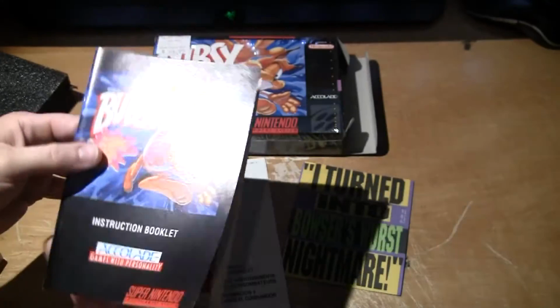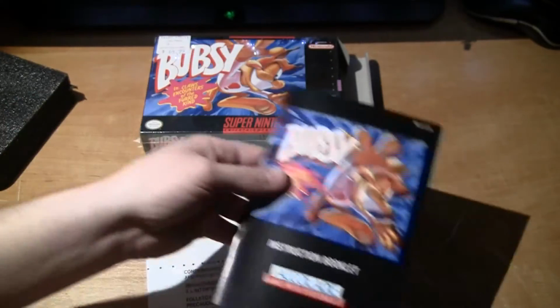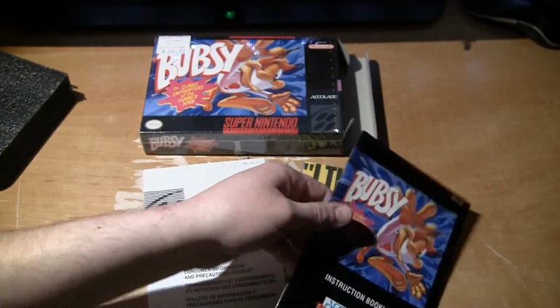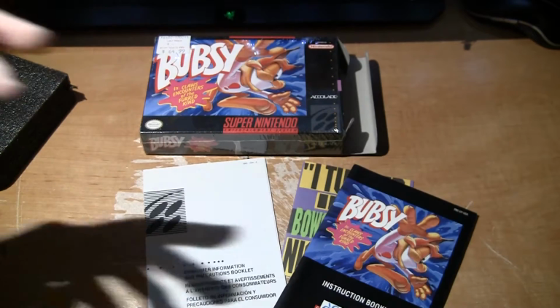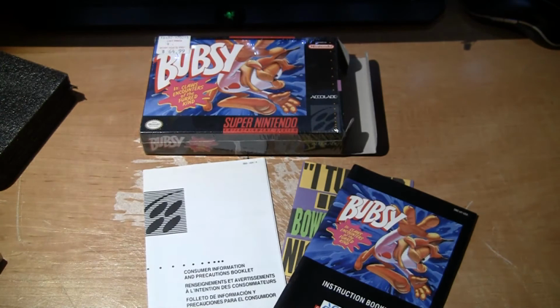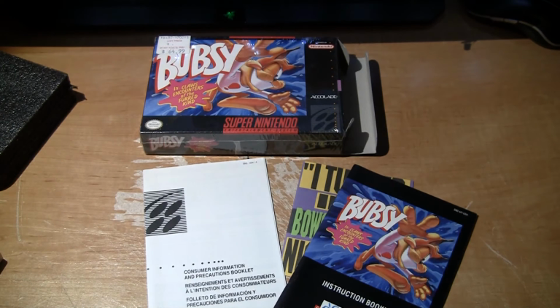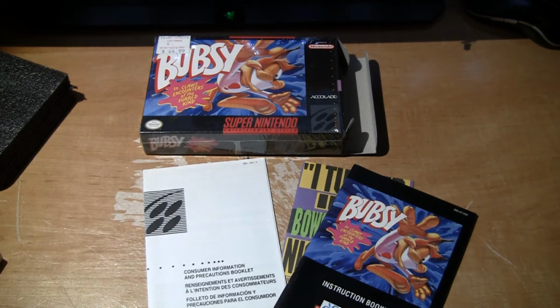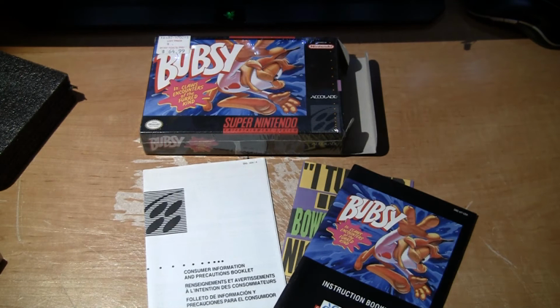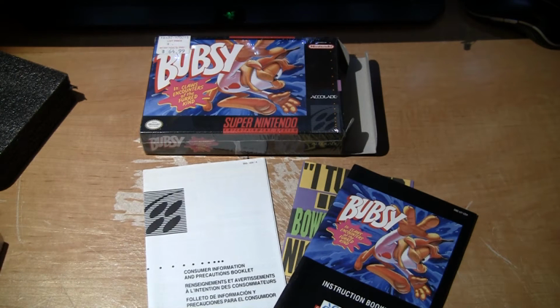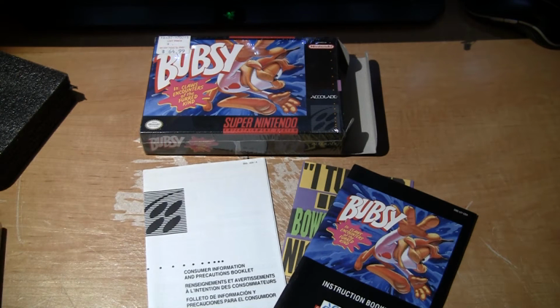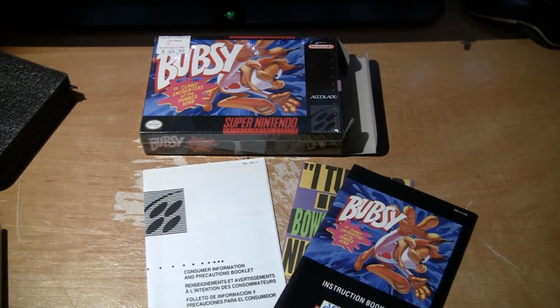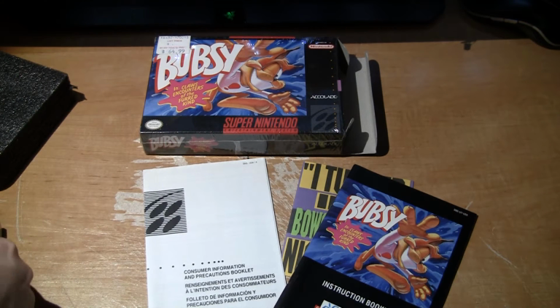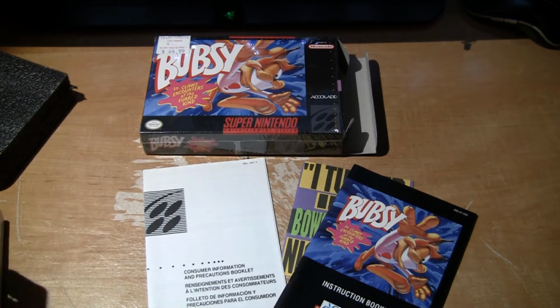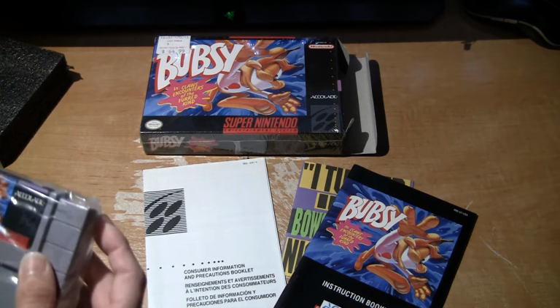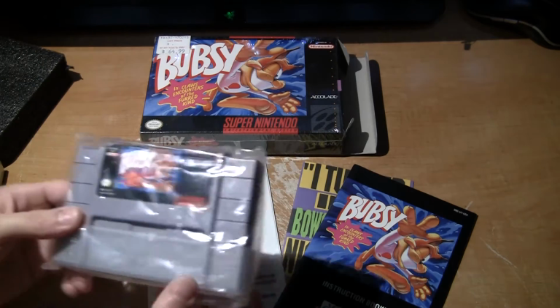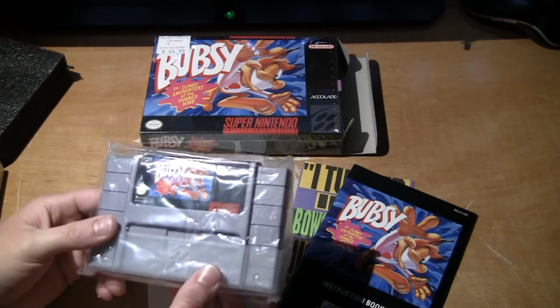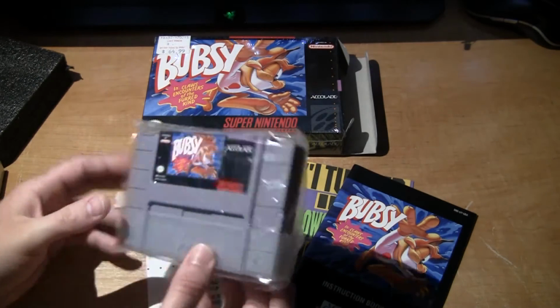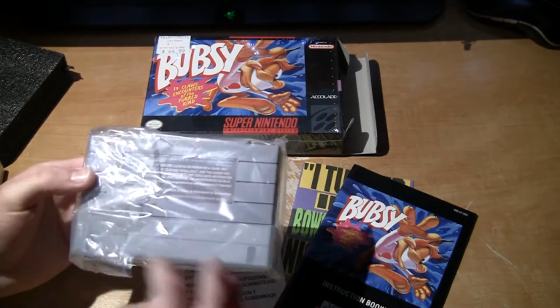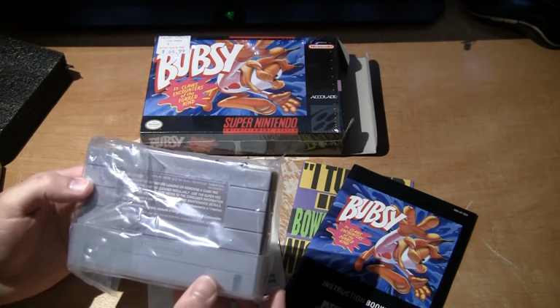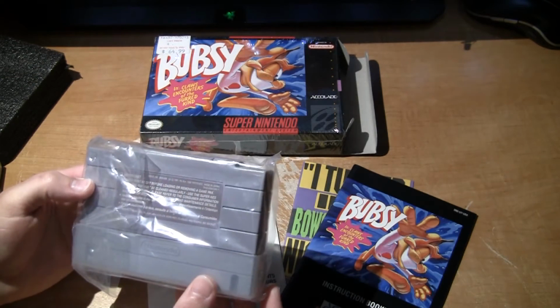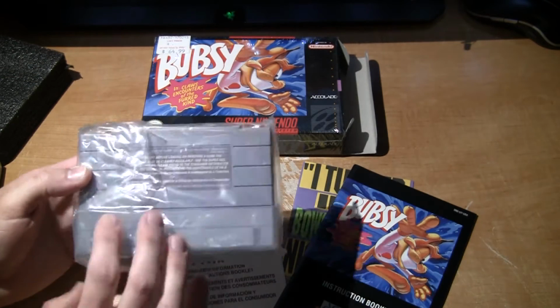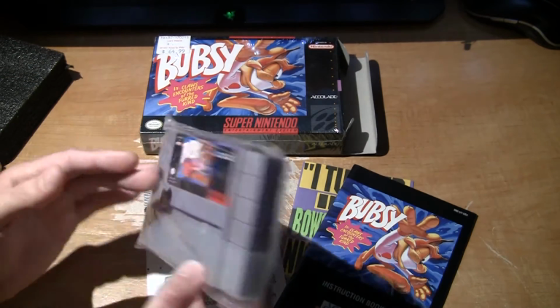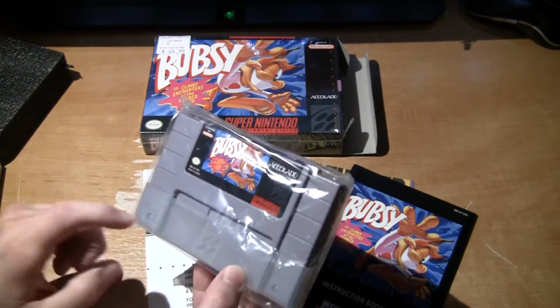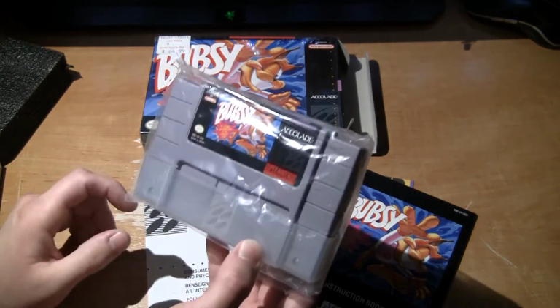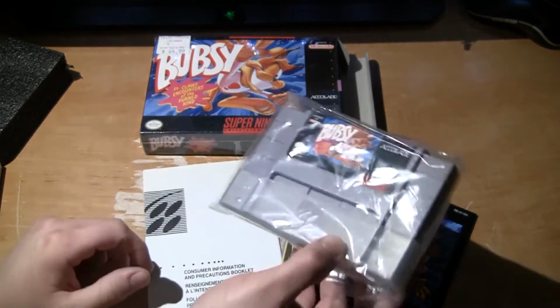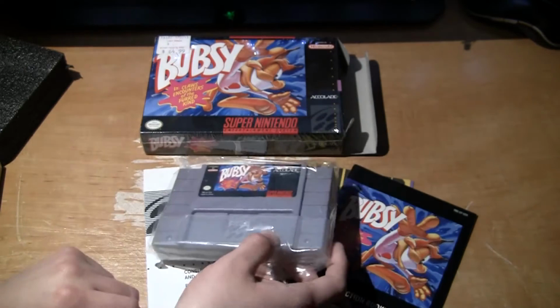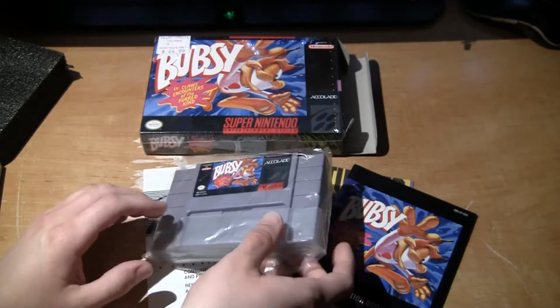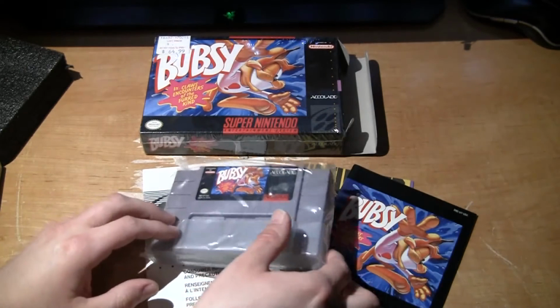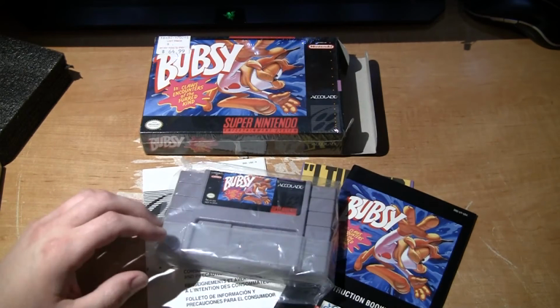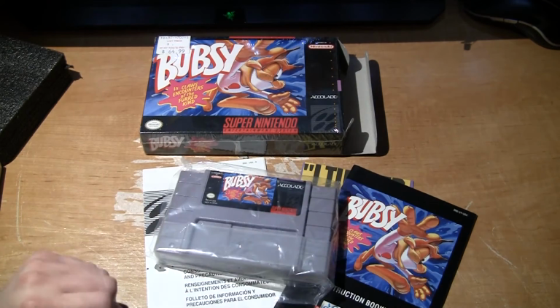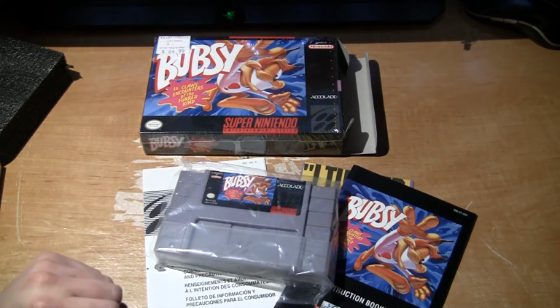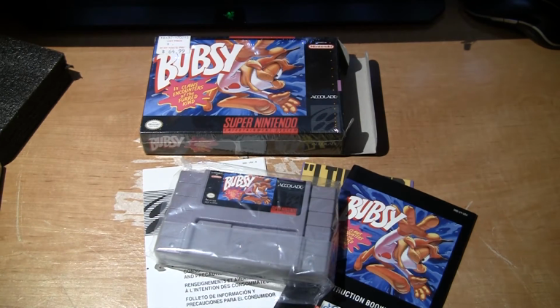With the Bugsy comic in the middle. The comic kind of explains where he is and how he got there. We have the video game, wrapped up, with the dust cover.